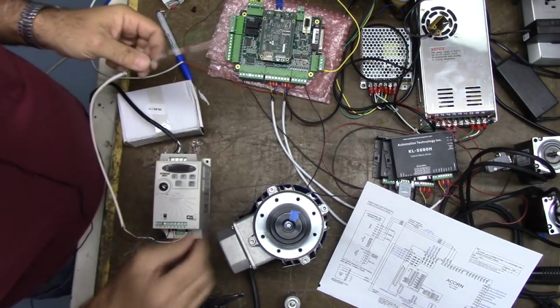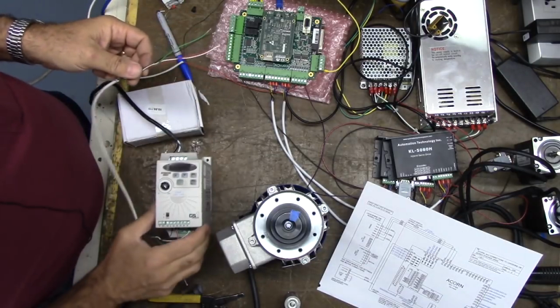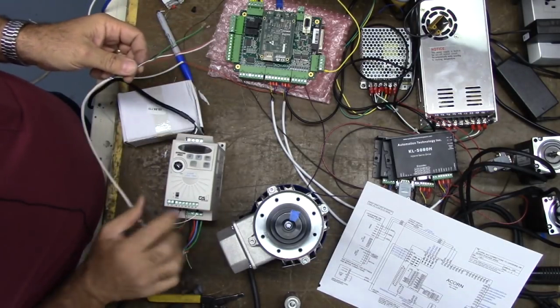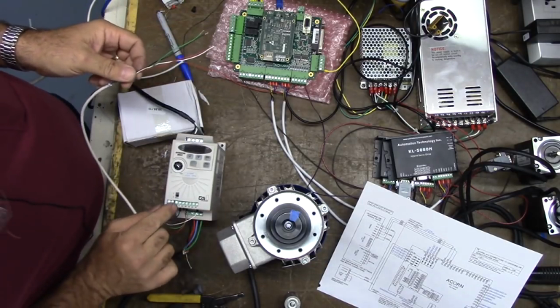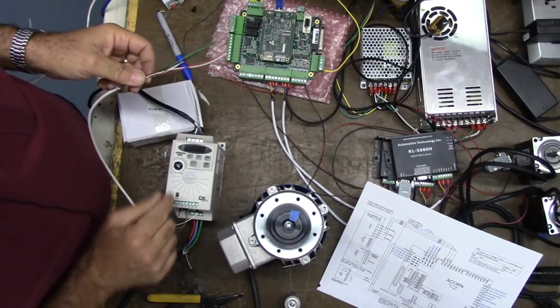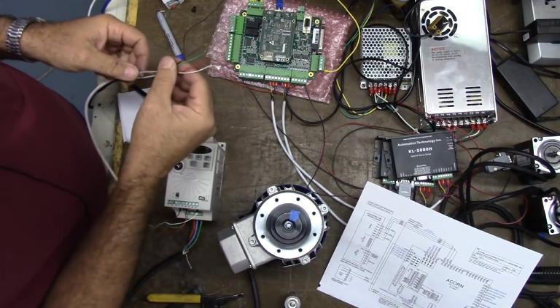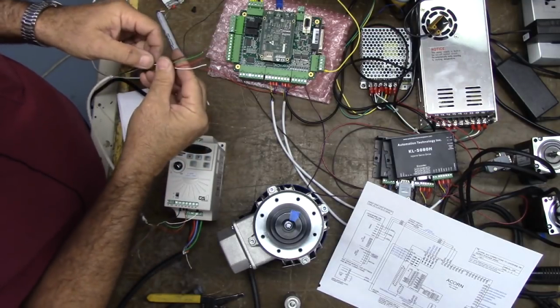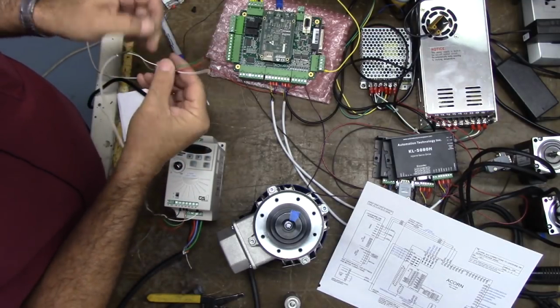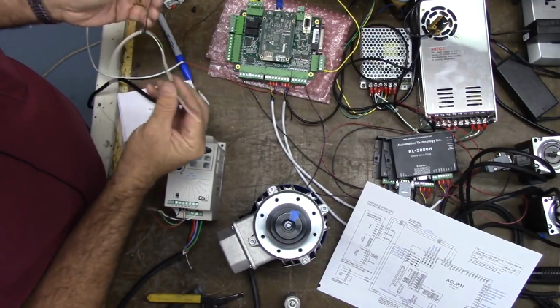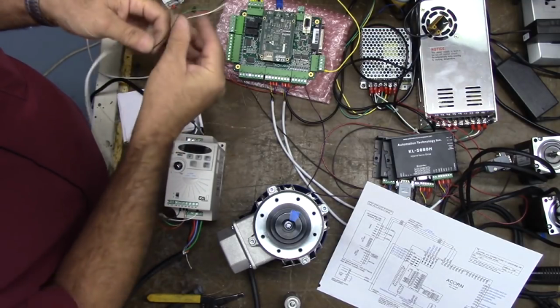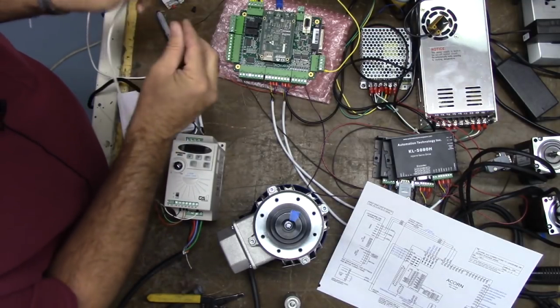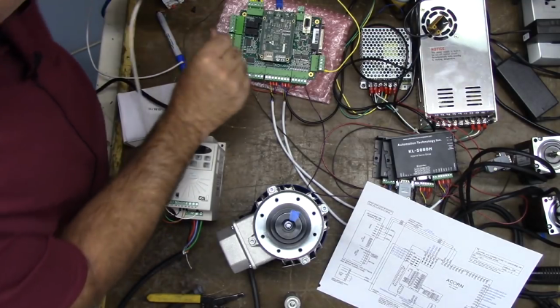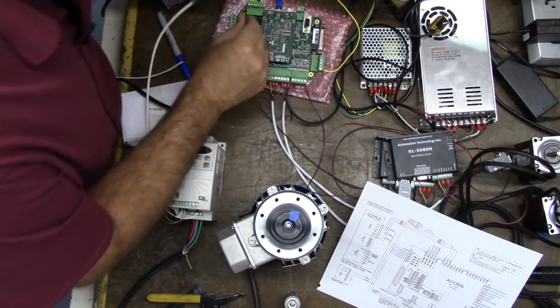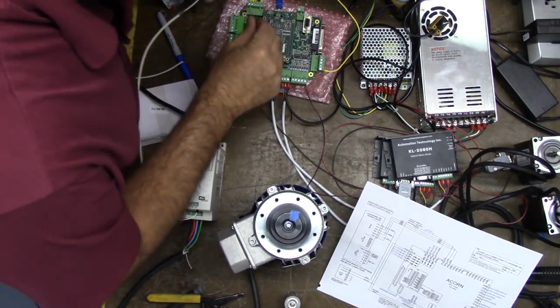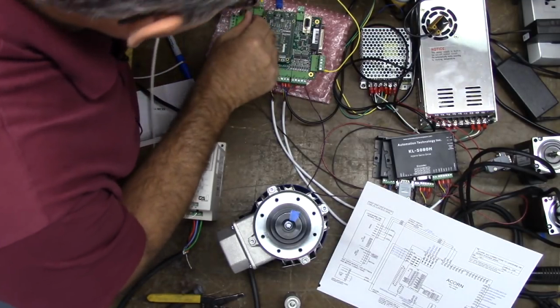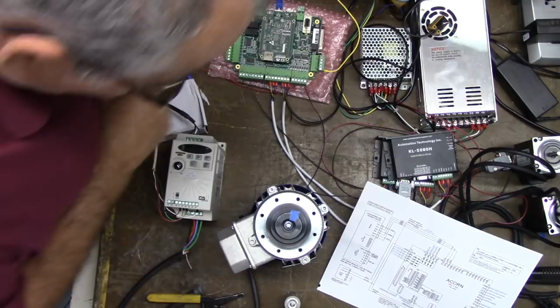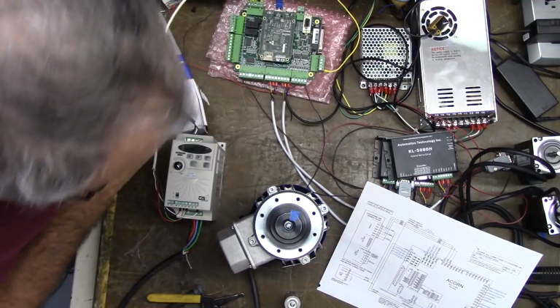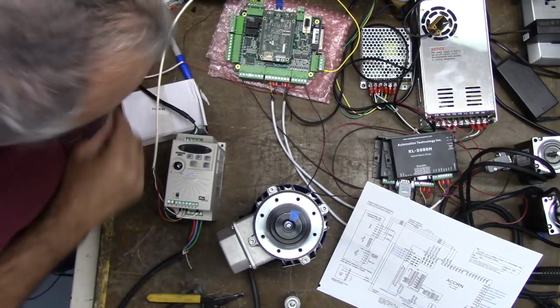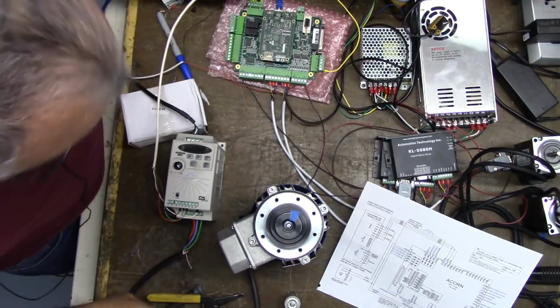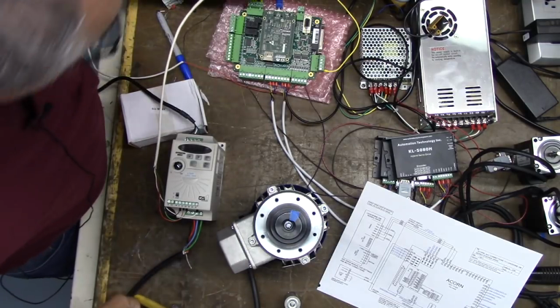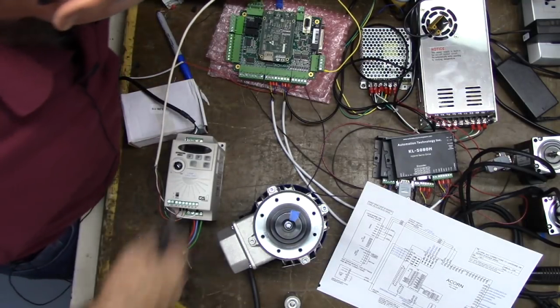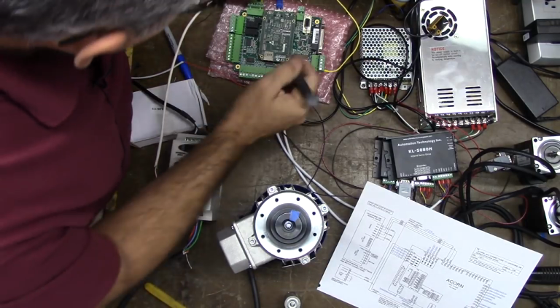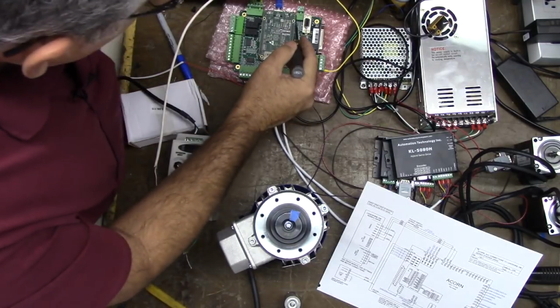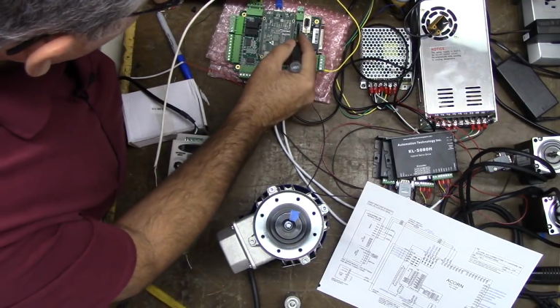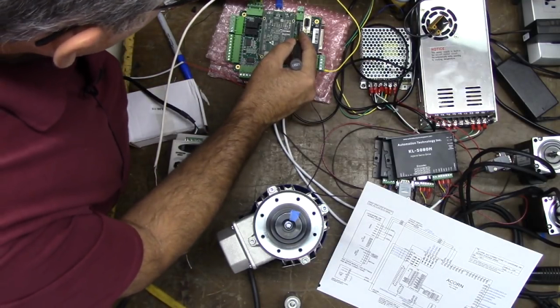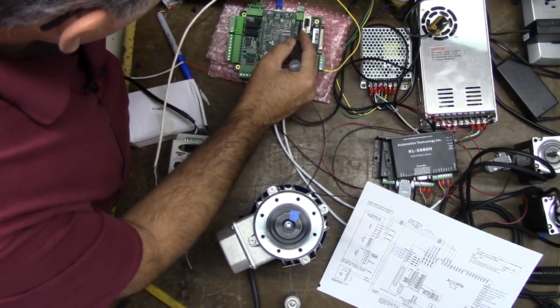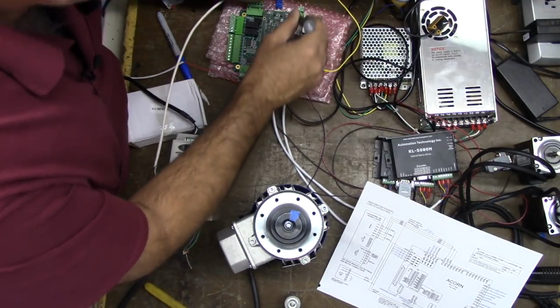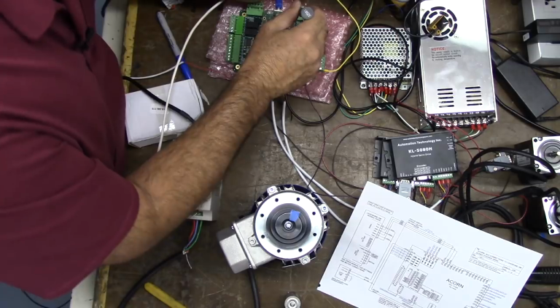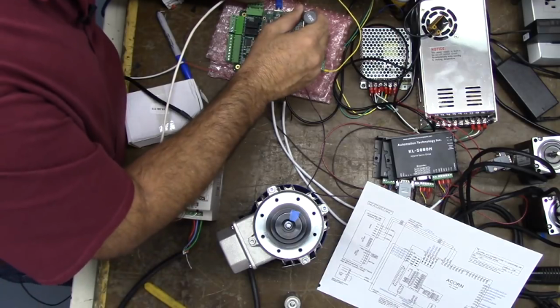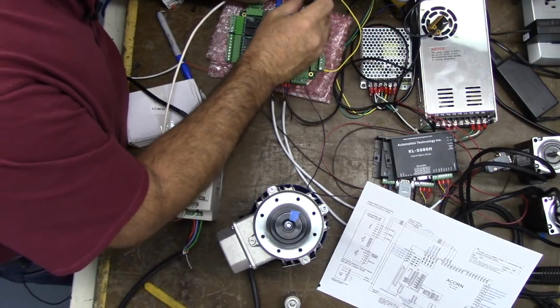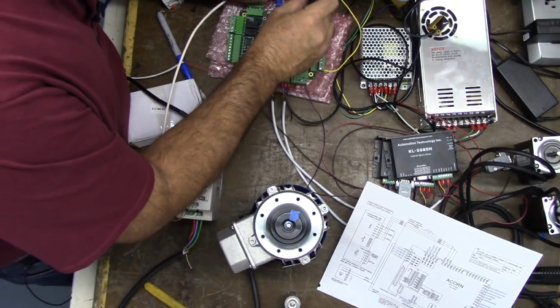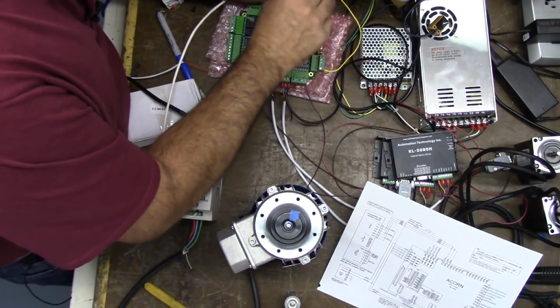We have black on AI, so we're going to take black — probably should have chosen a different color, but it is what it is. On ACORN, voltage out, we'll connect that there.